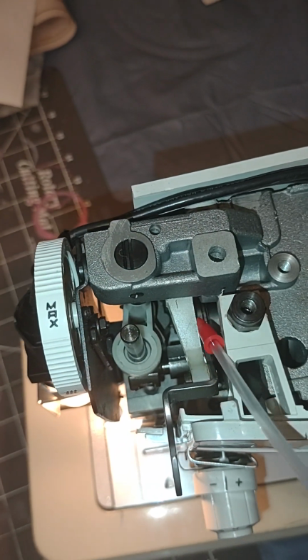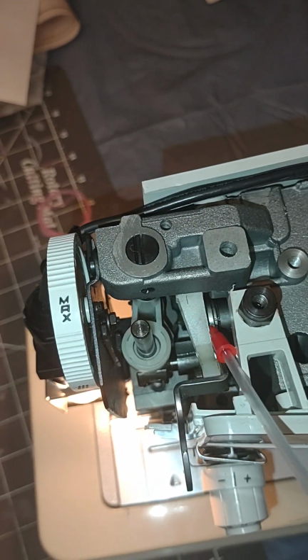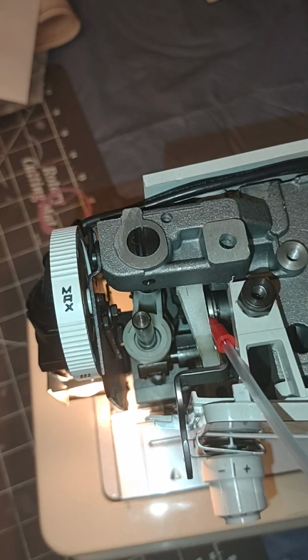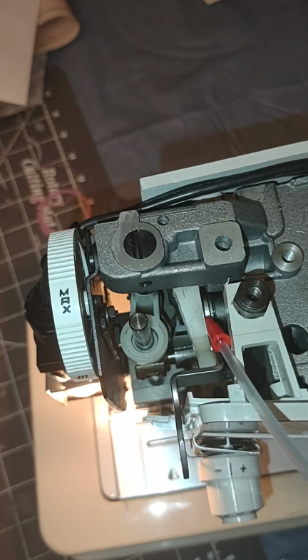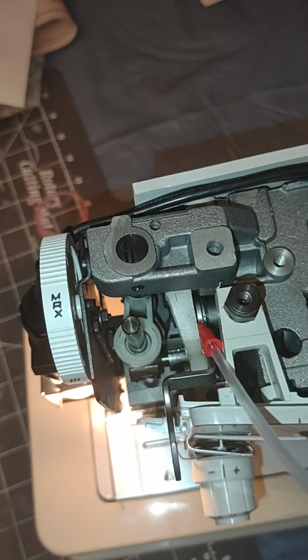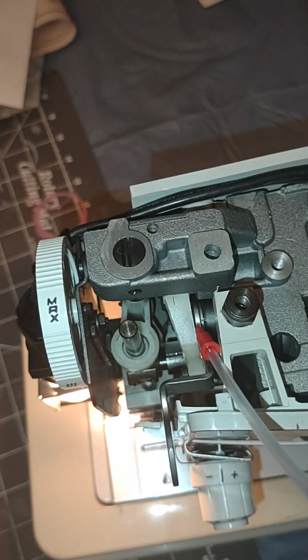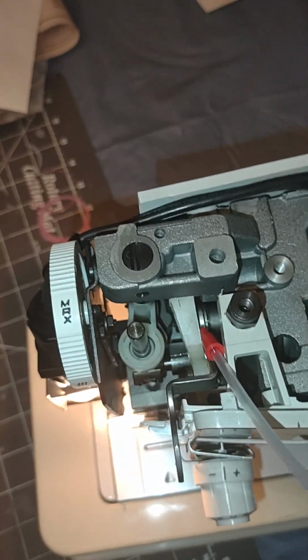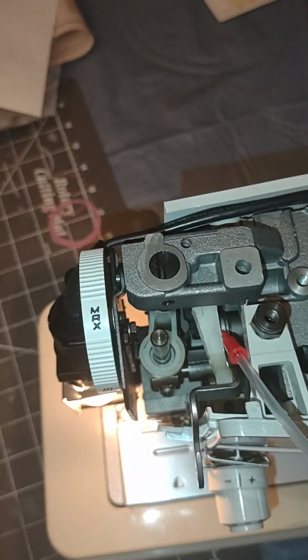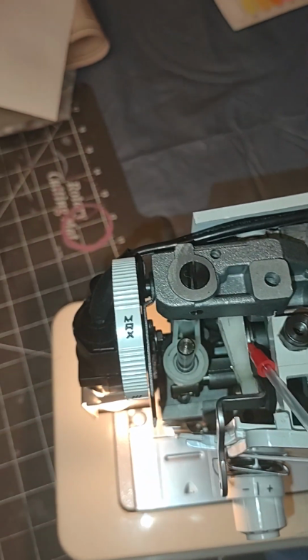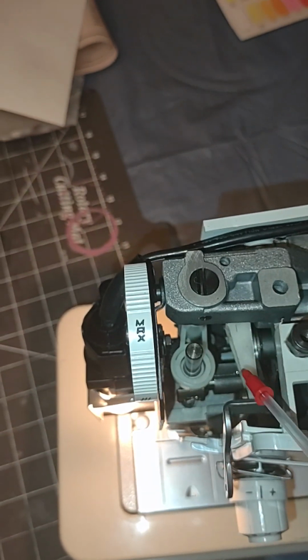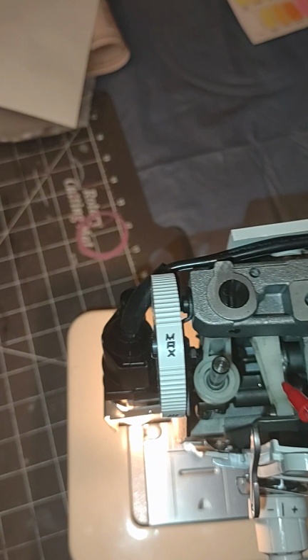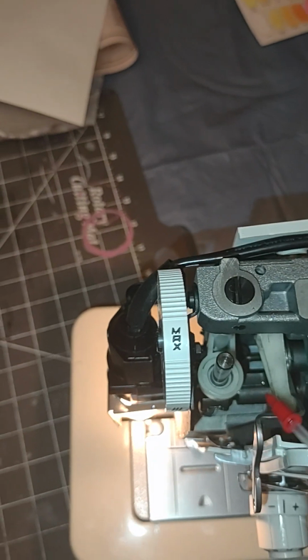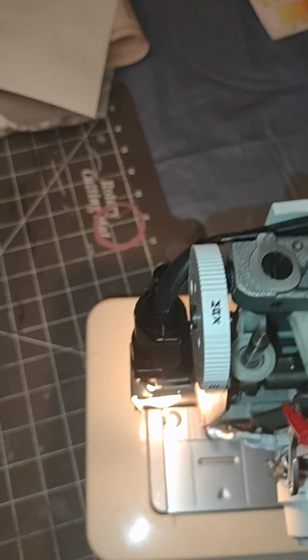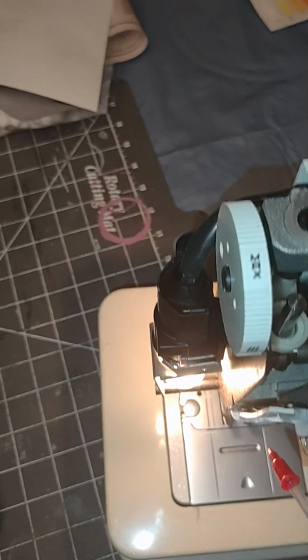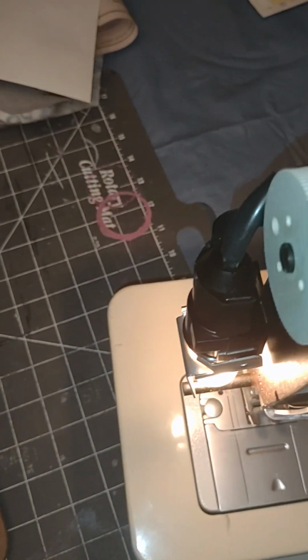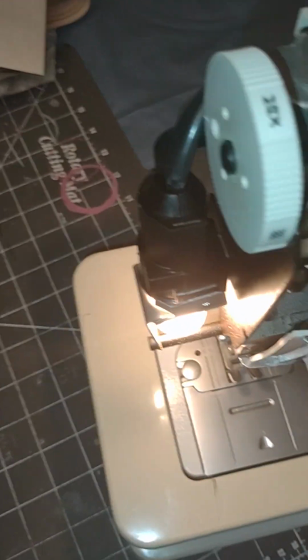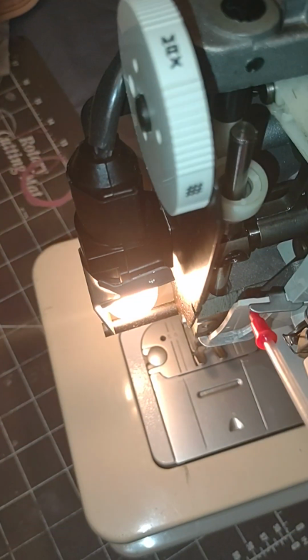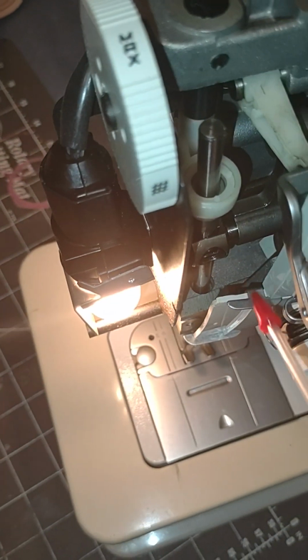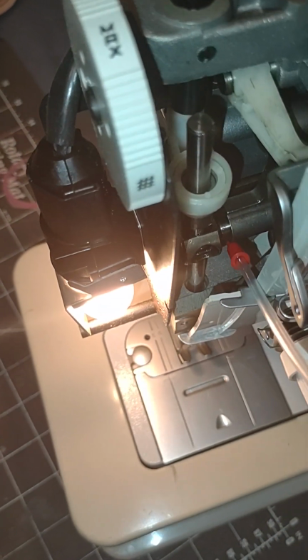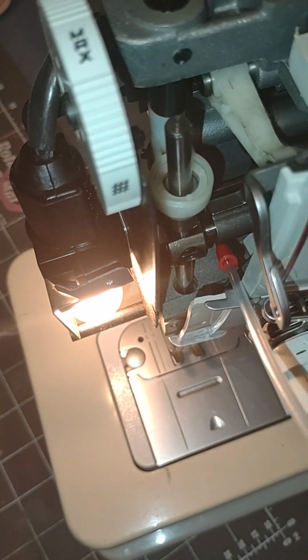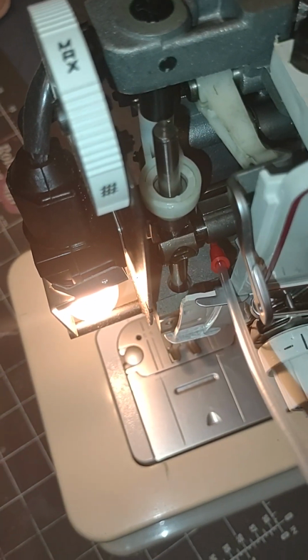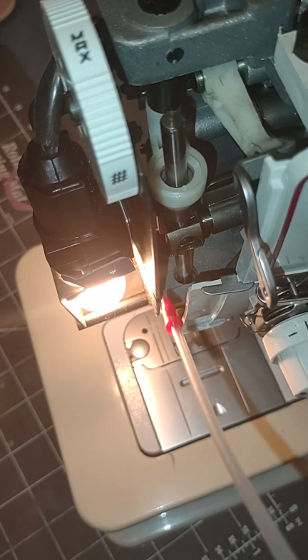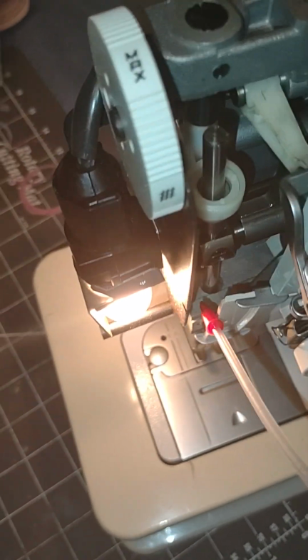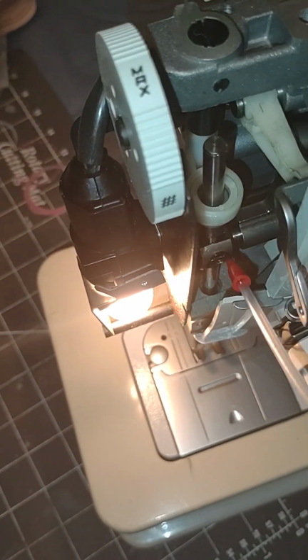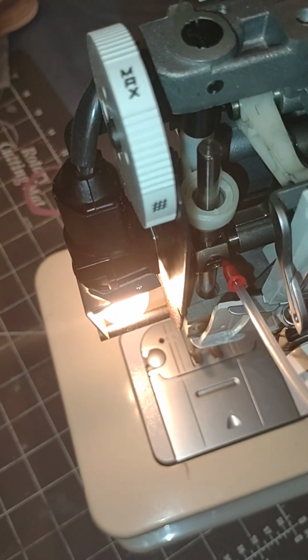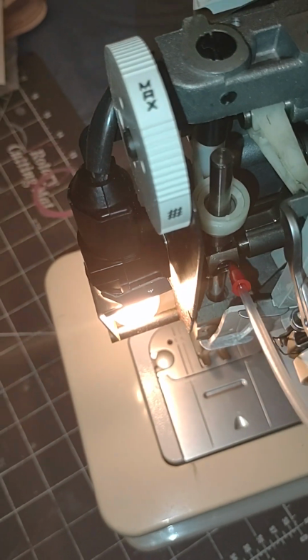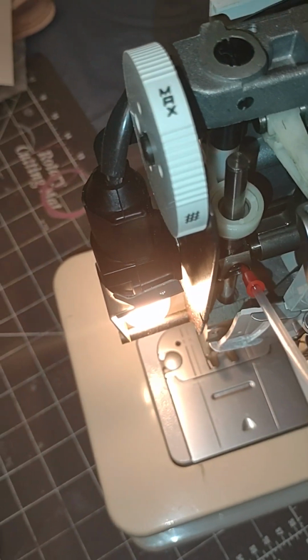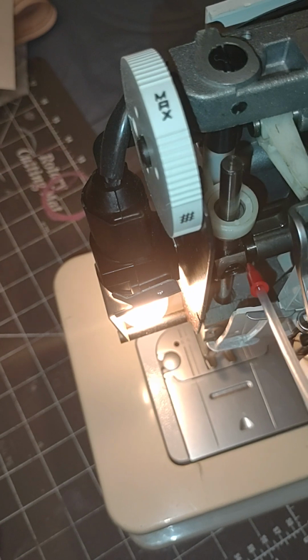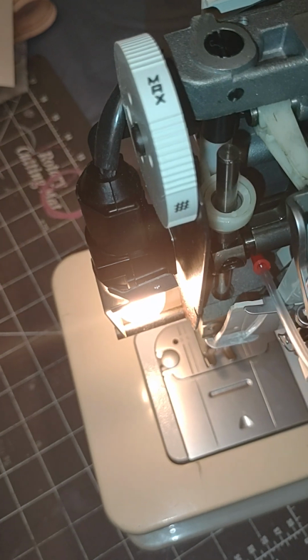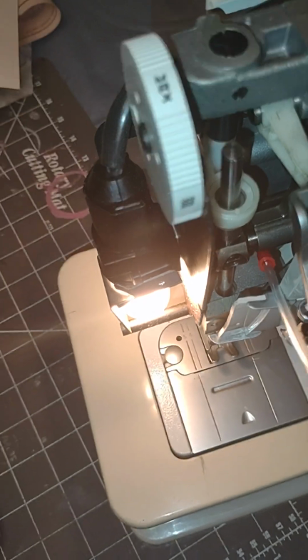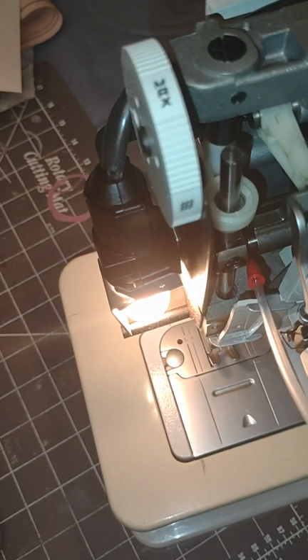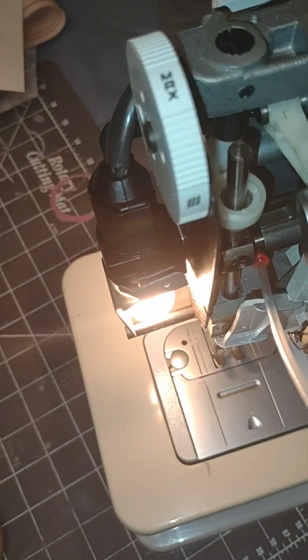That metal rubs on that — that's another elbow joint, I call it. And then of course here where this metal rubs here.